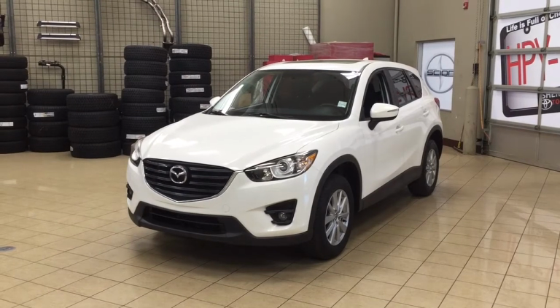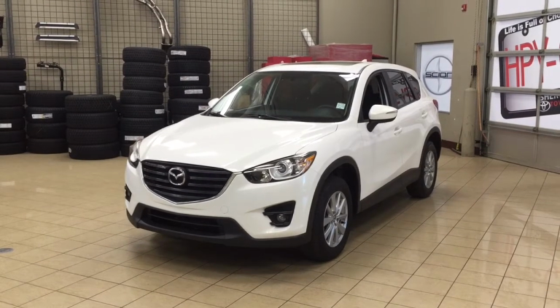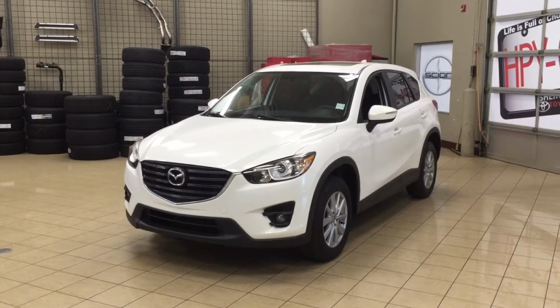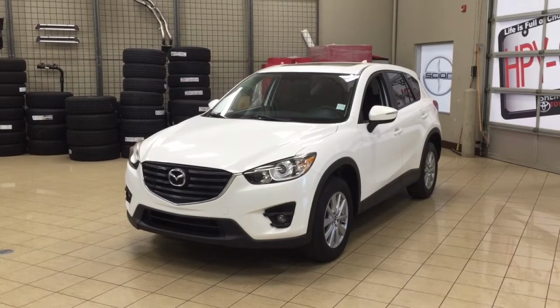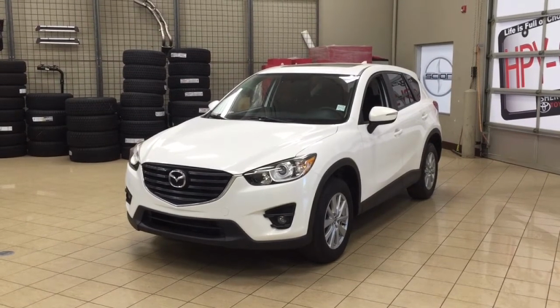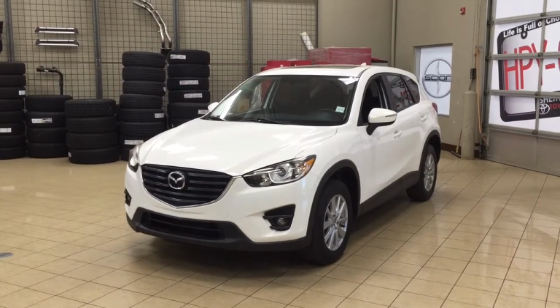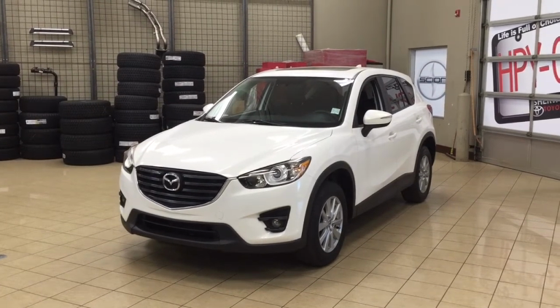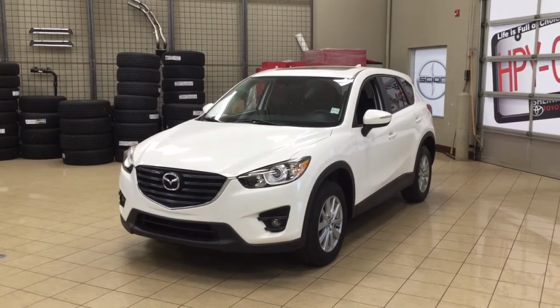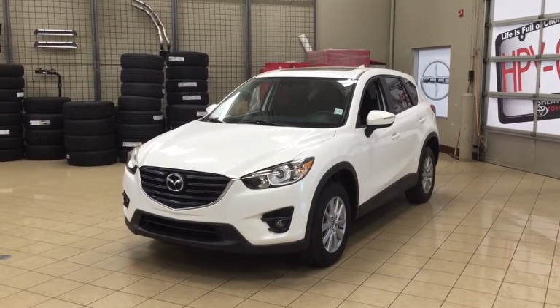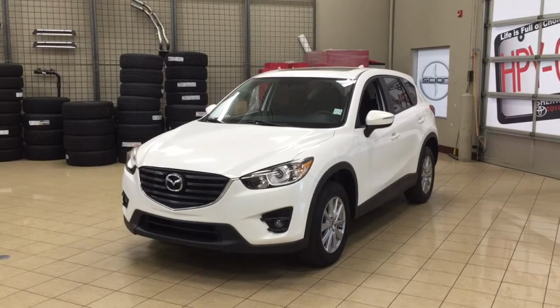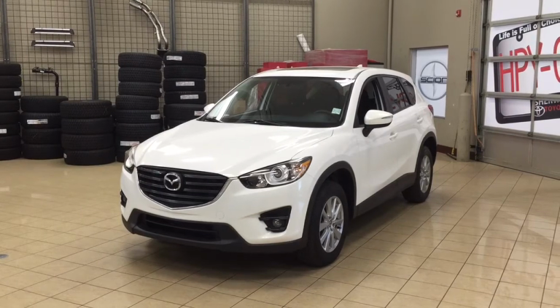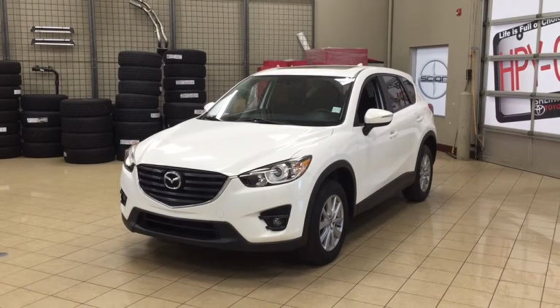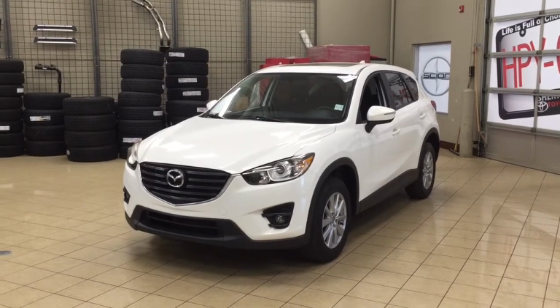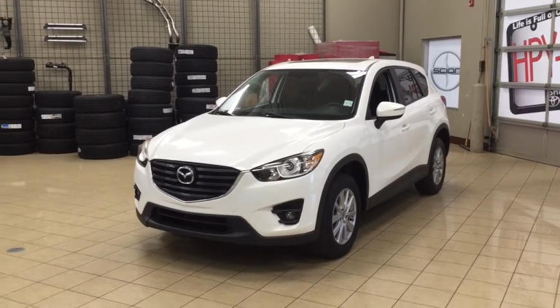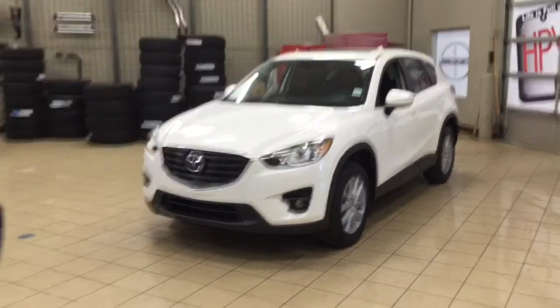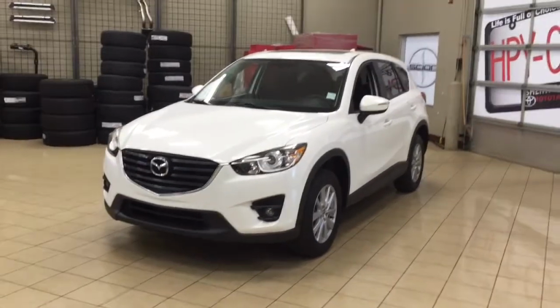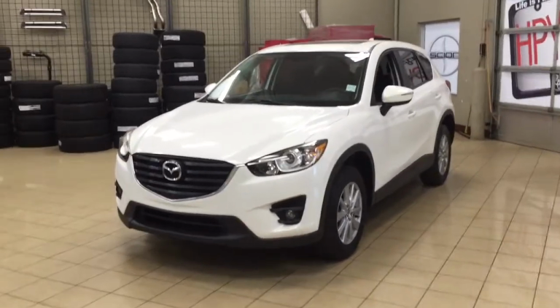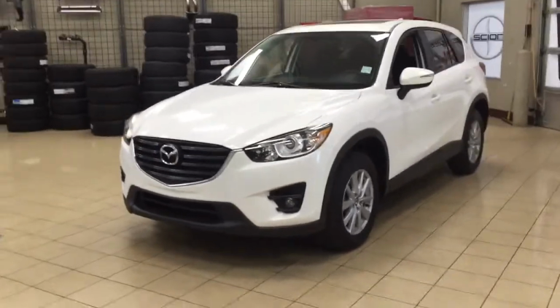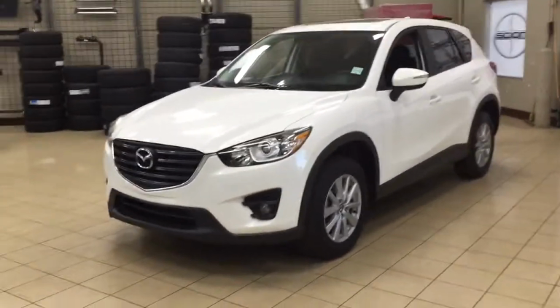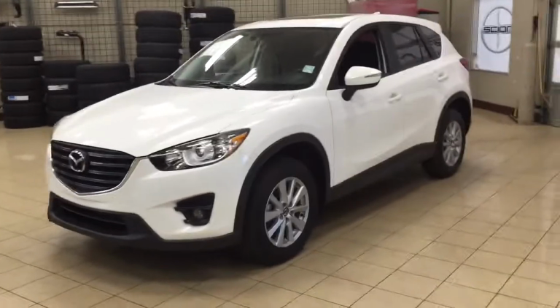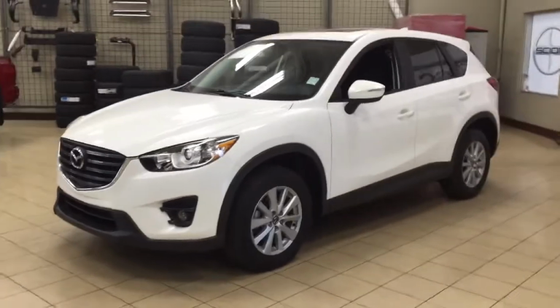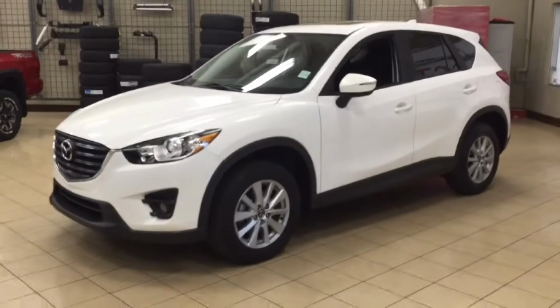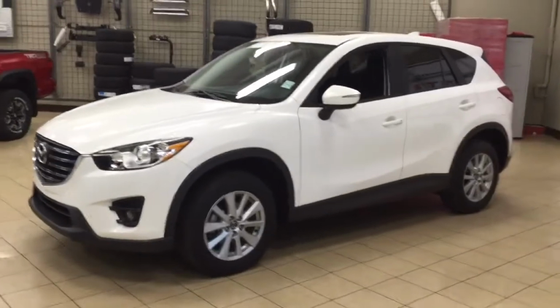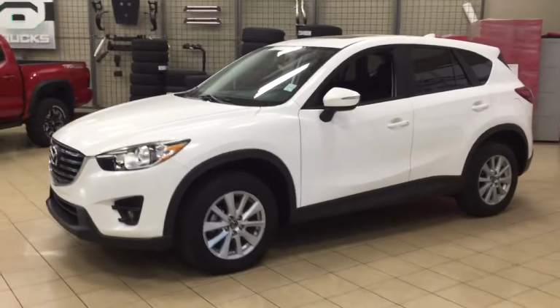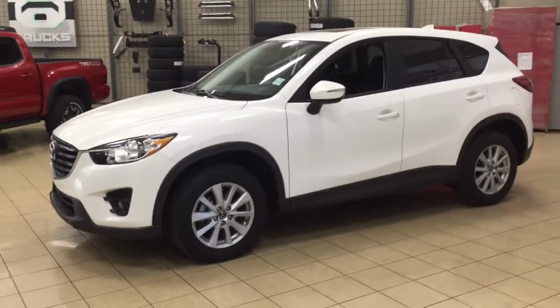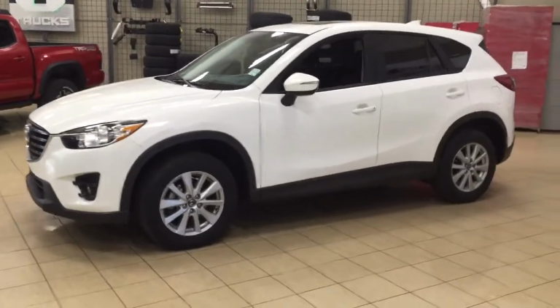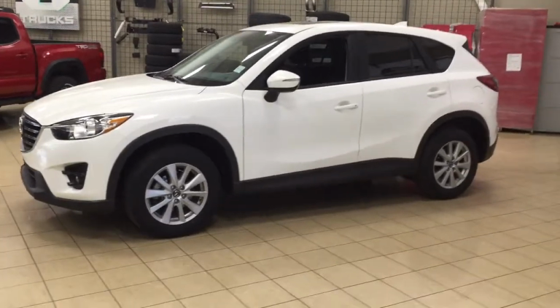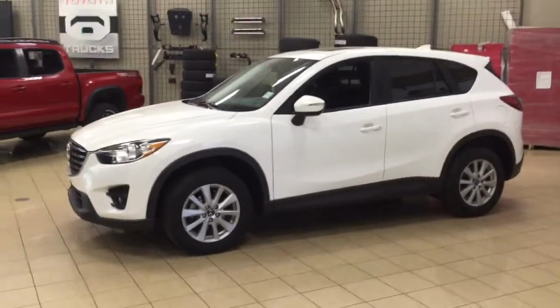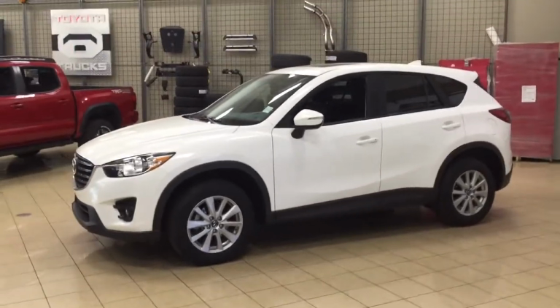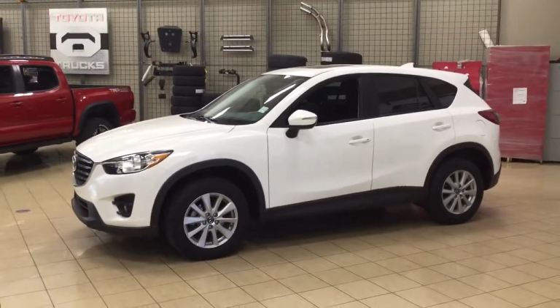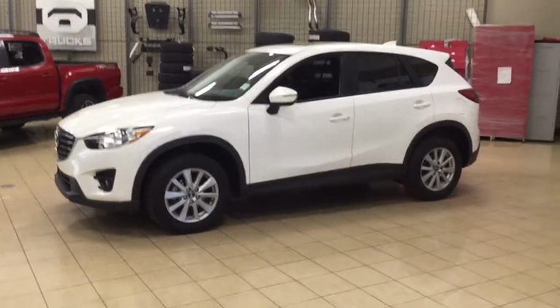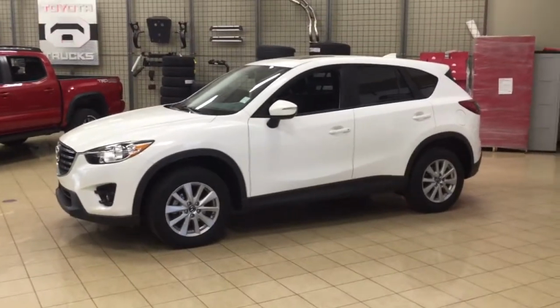Now the most notable features on this GS are its power moonroof, heated front seats, and navigation system. I'm going to go through a couple more features on the inside and outside of the vehicle just to get you better familiar with this 2016 Mazda CX-5 GS.